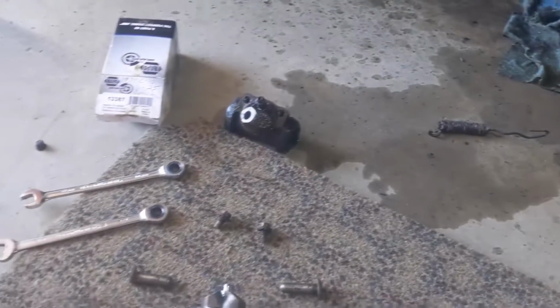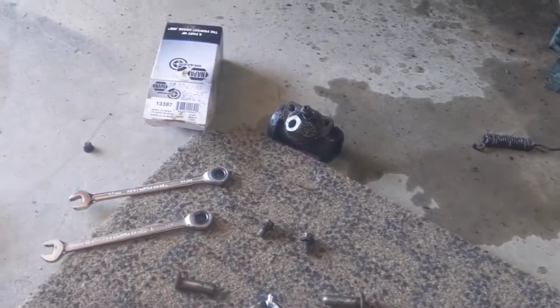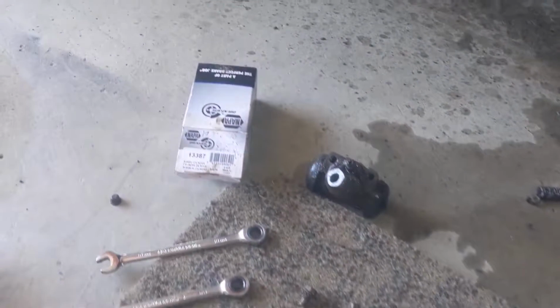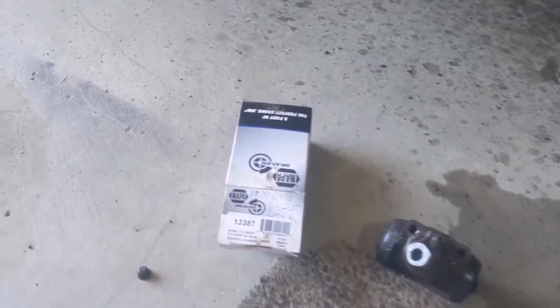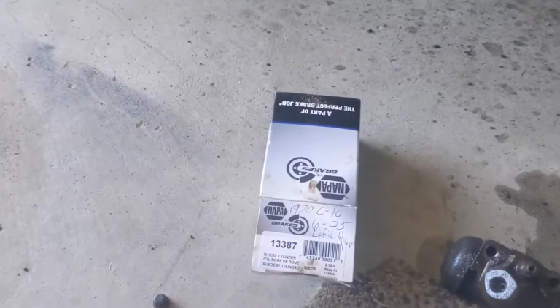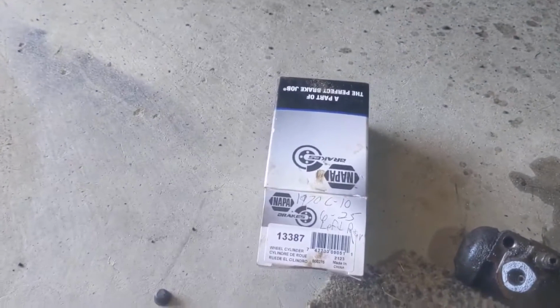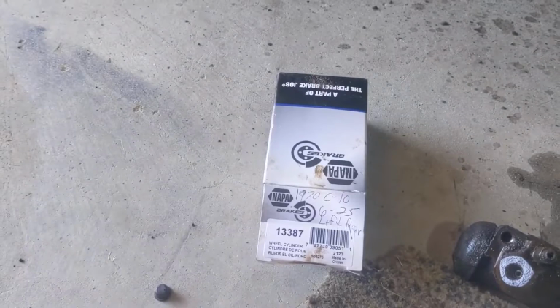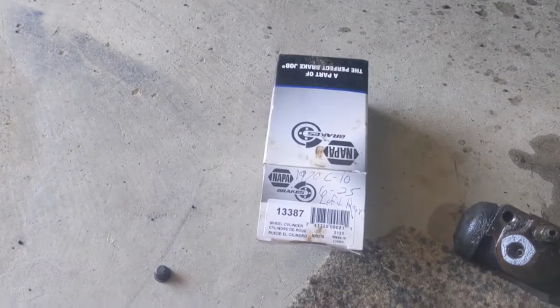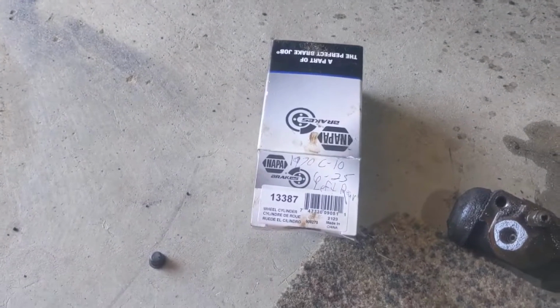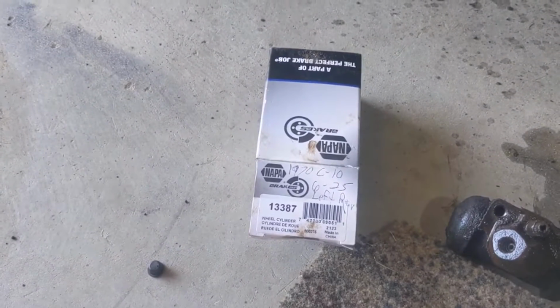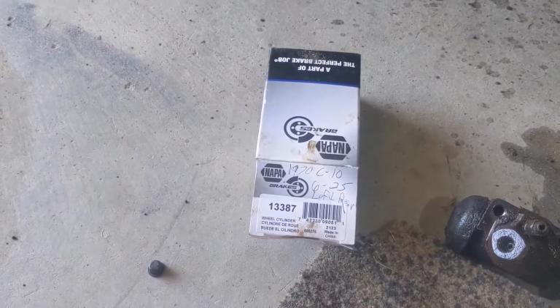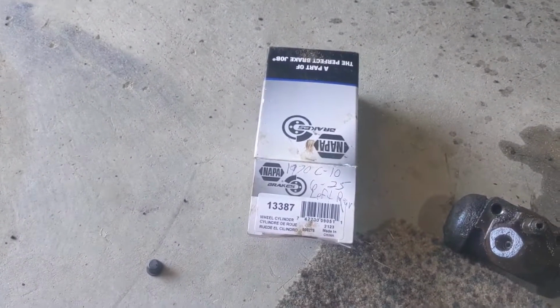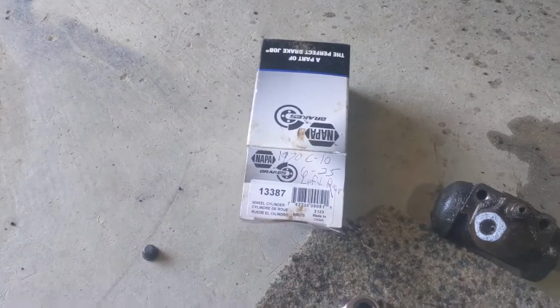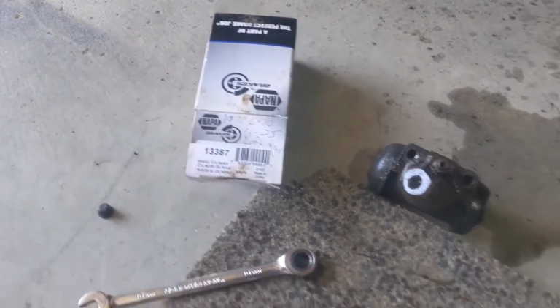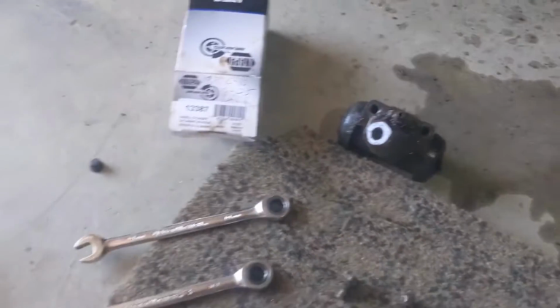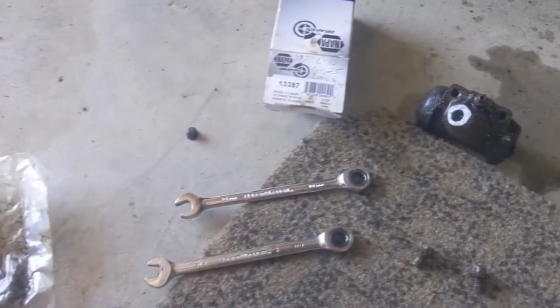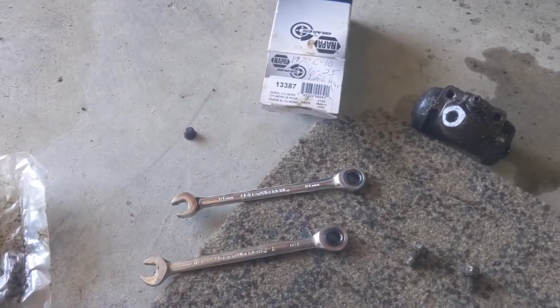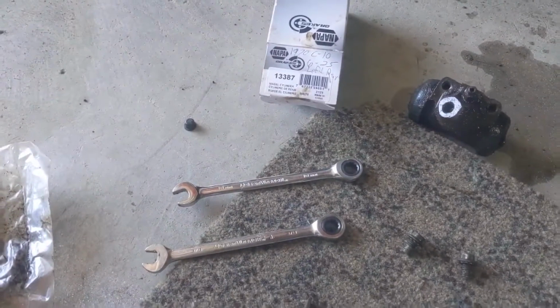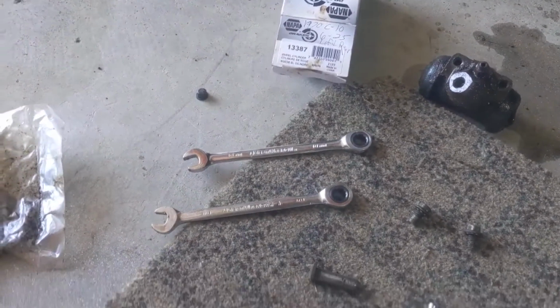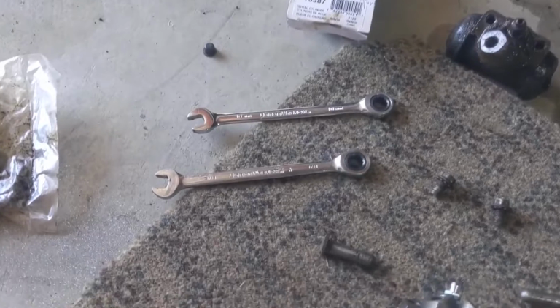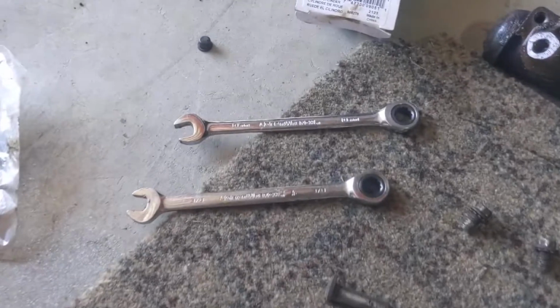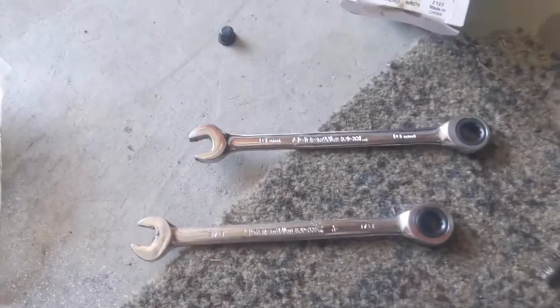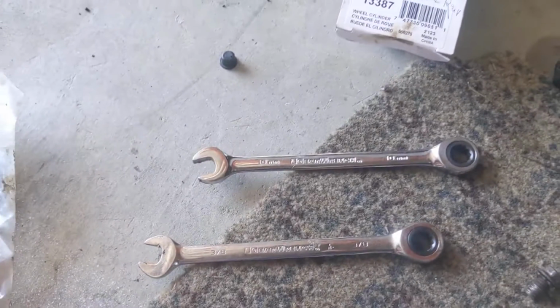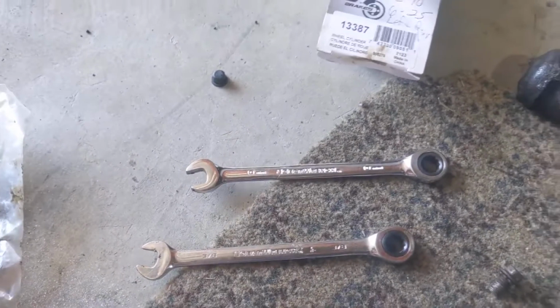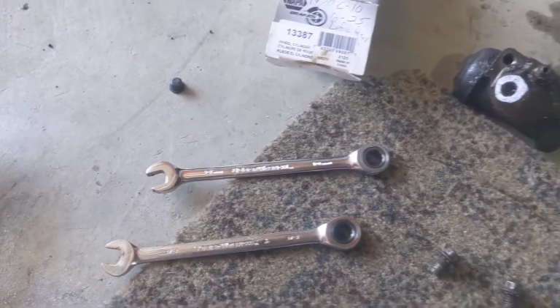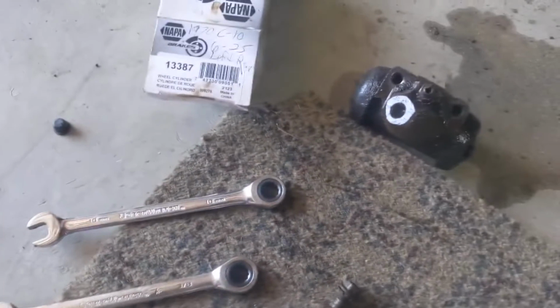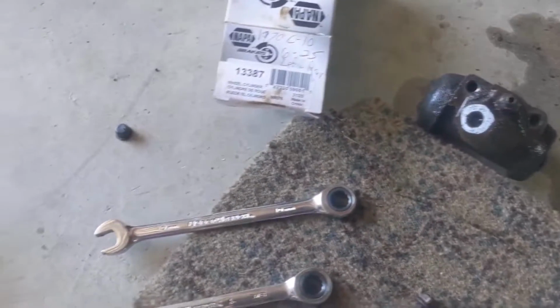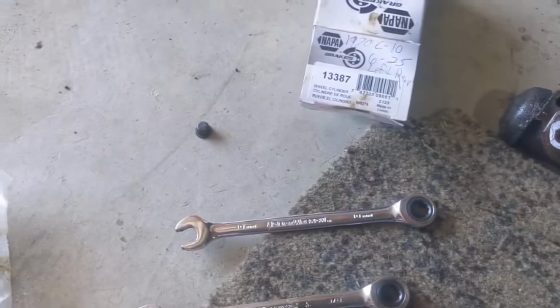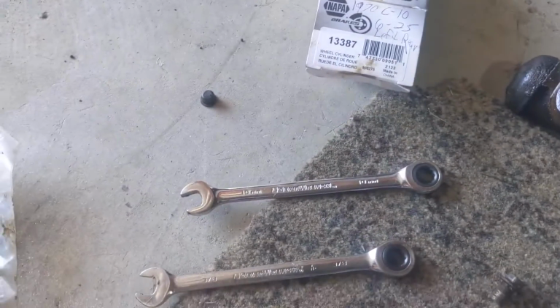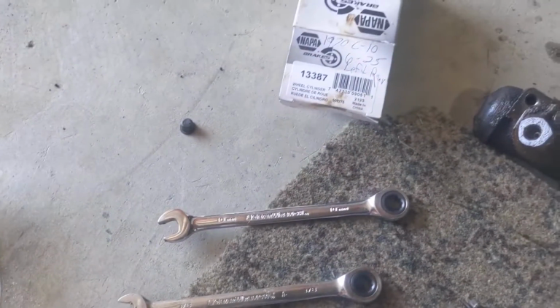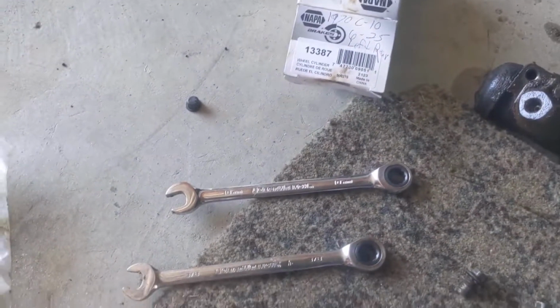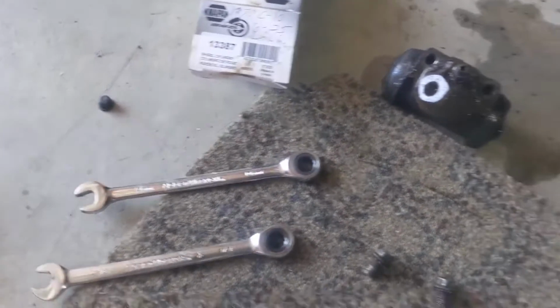There's a new part number for the rear driver side. Everything takes a 3/8's. The new bleeder looks like it's going to take a 10 millimeter to do that.